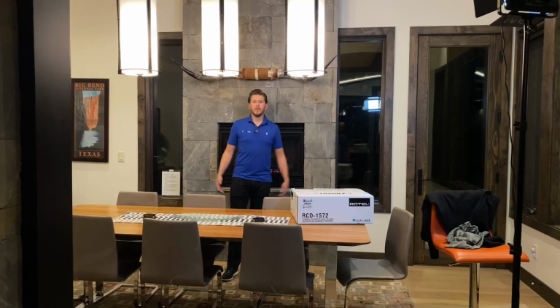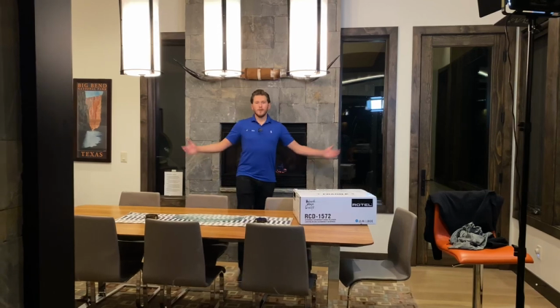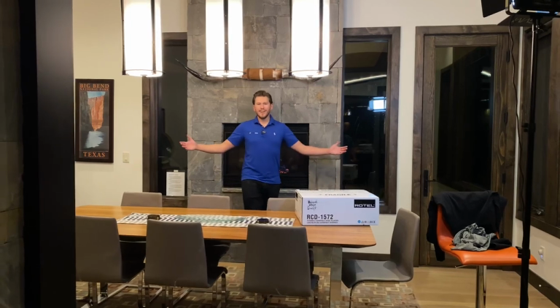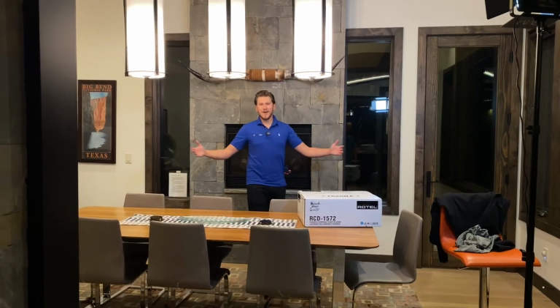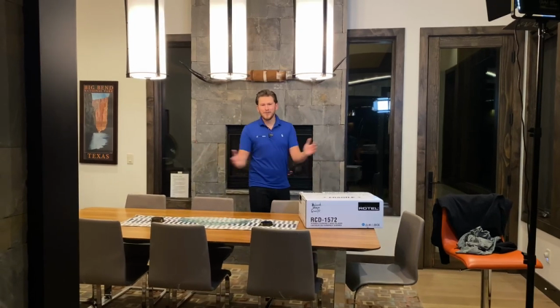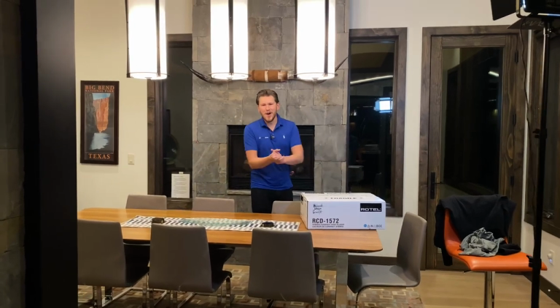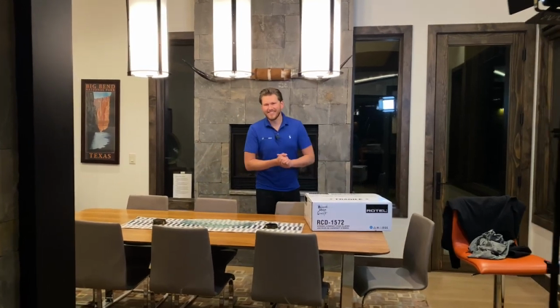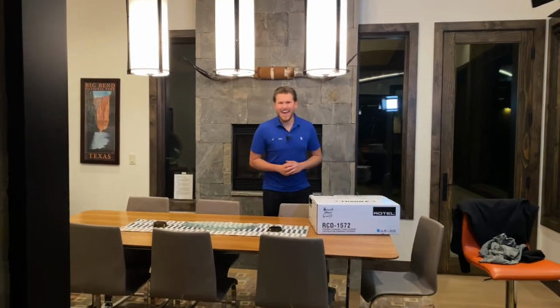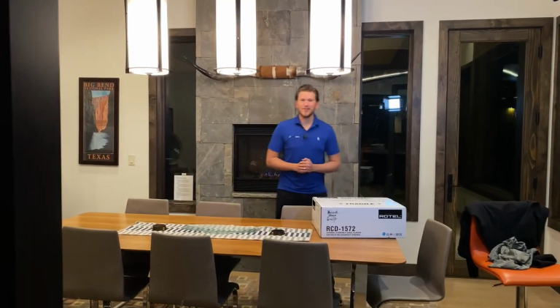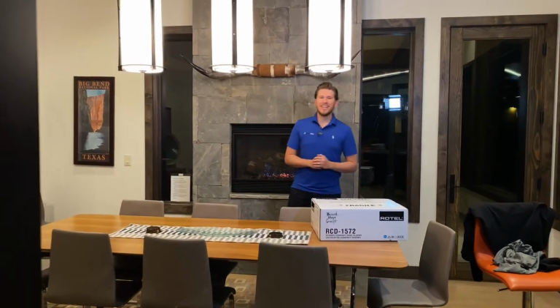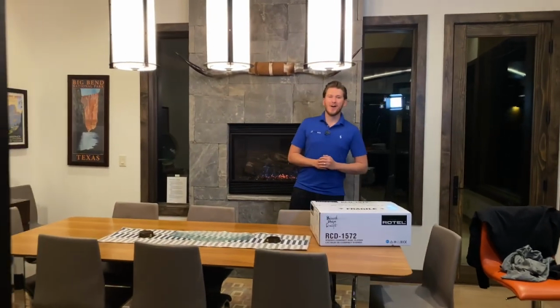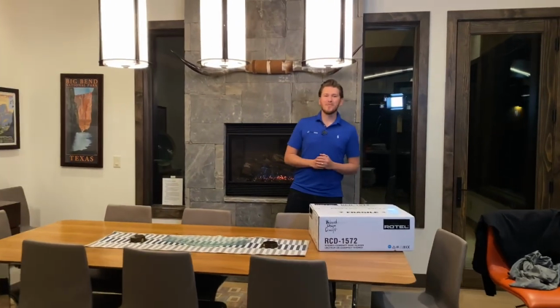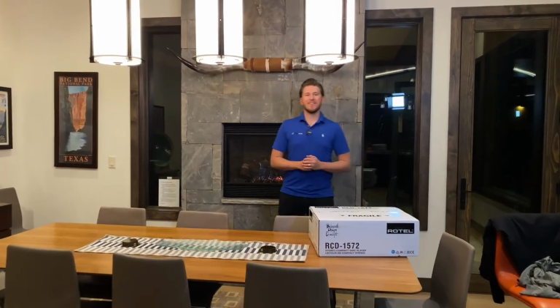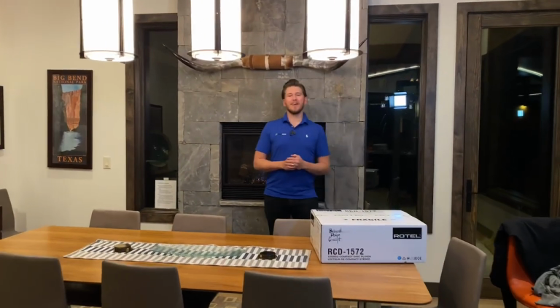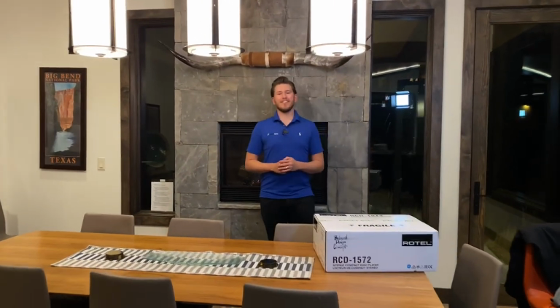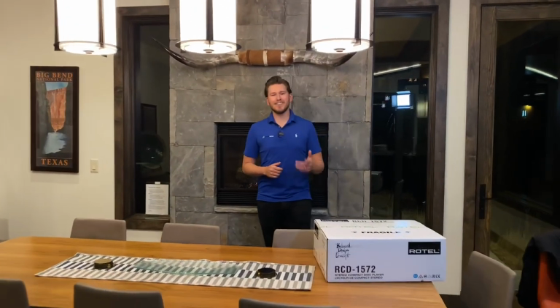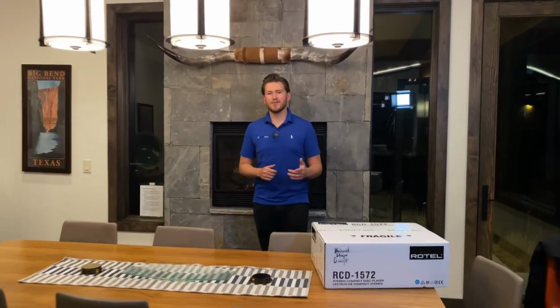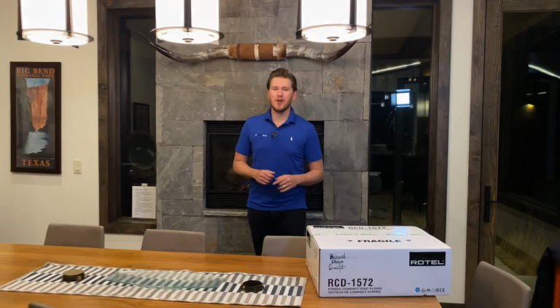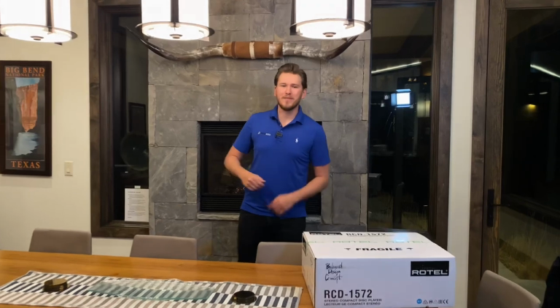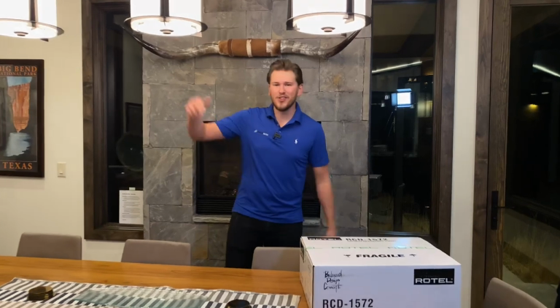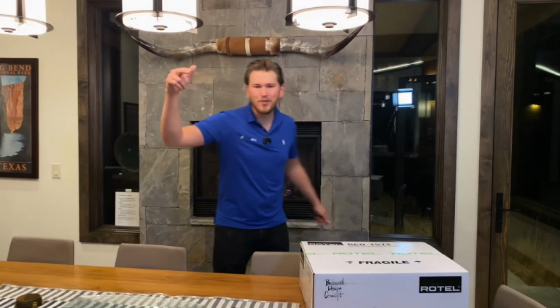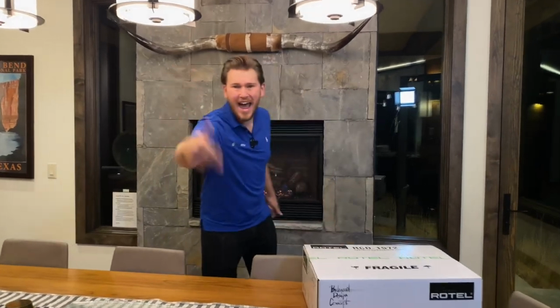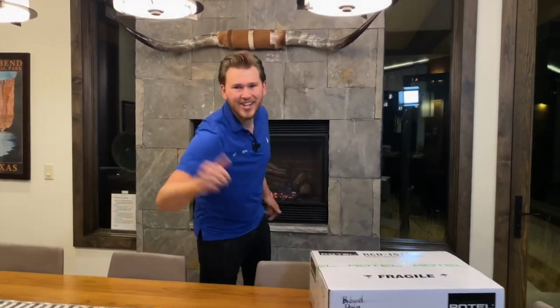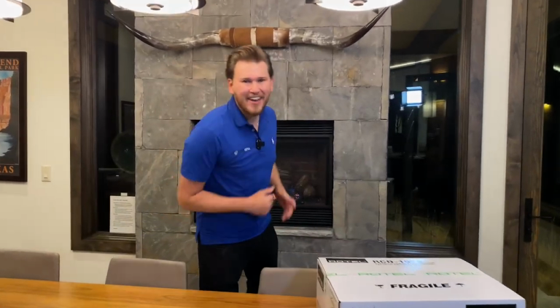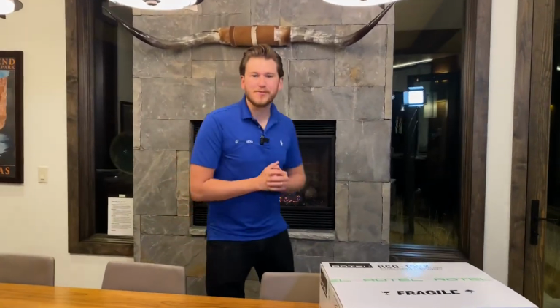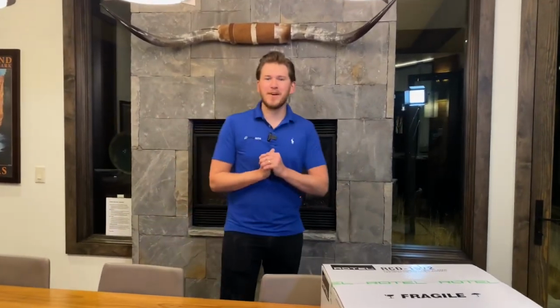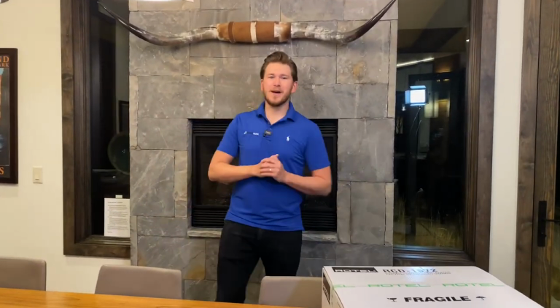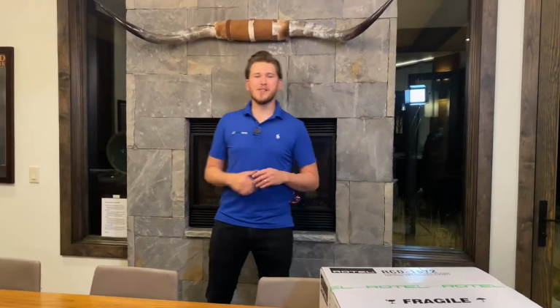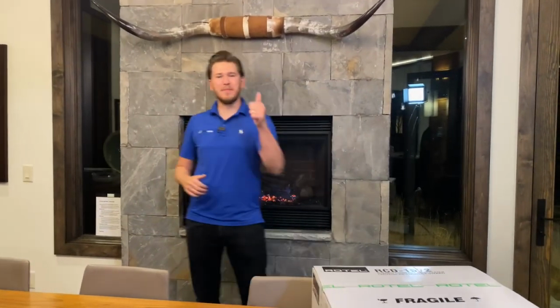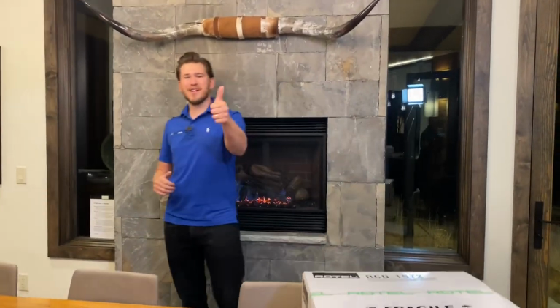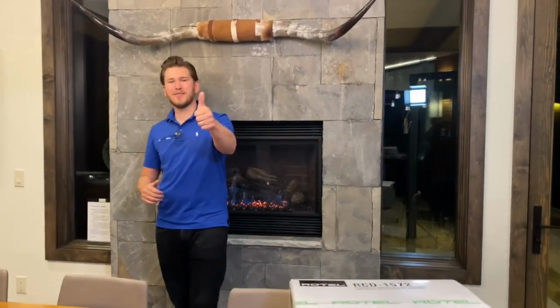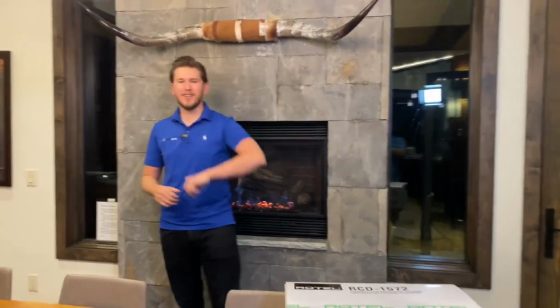What is up YouTube? This is Zach, Dream Media Home Theater. If you guys are not a subscriber already, make sure you smash that subscribe button down below and give me a big thumbs up on this video.